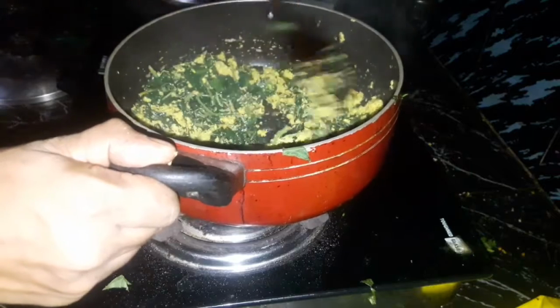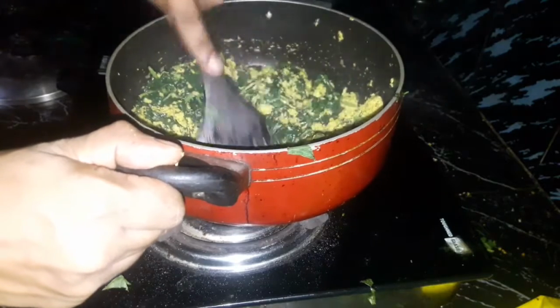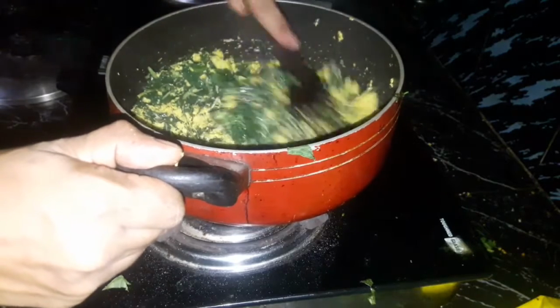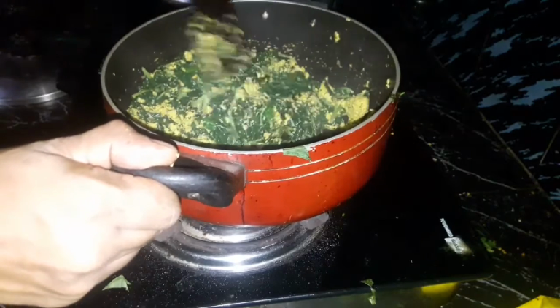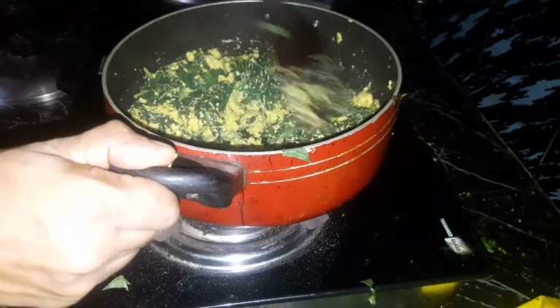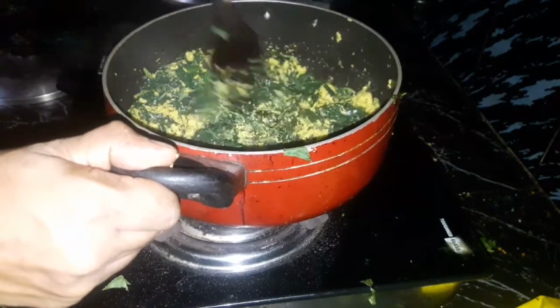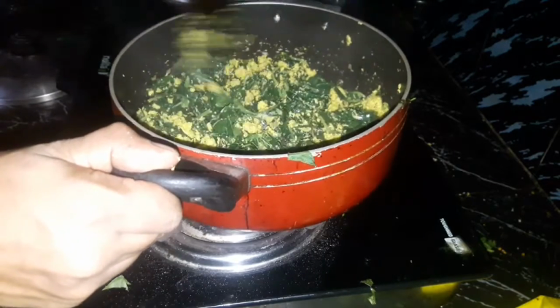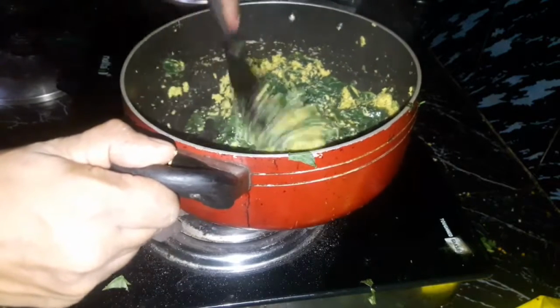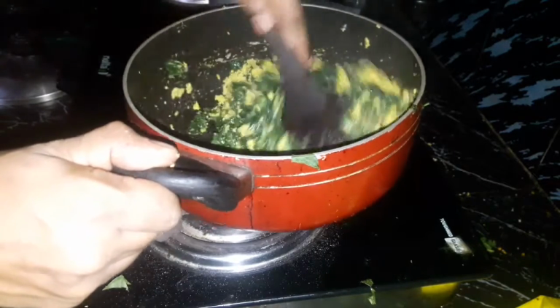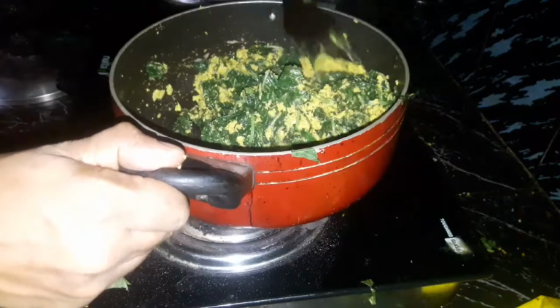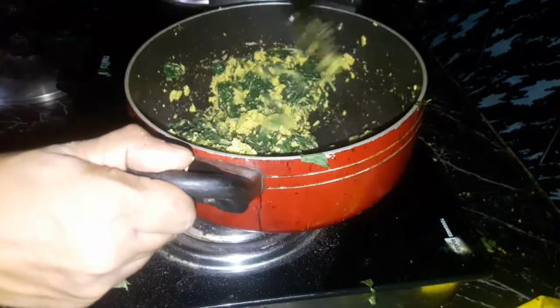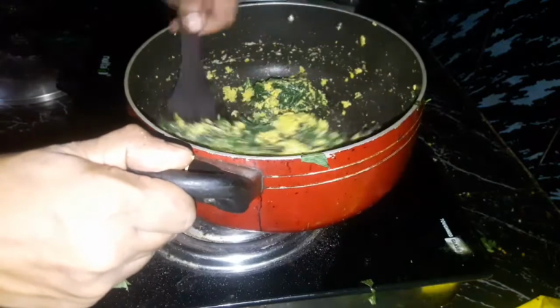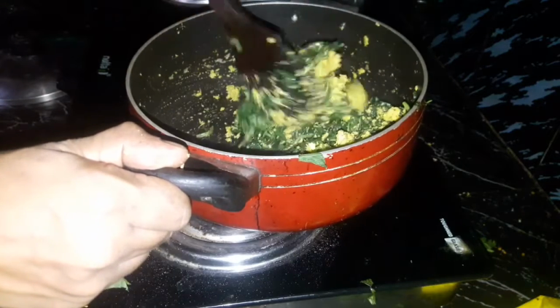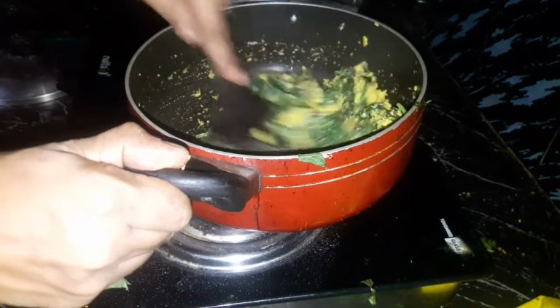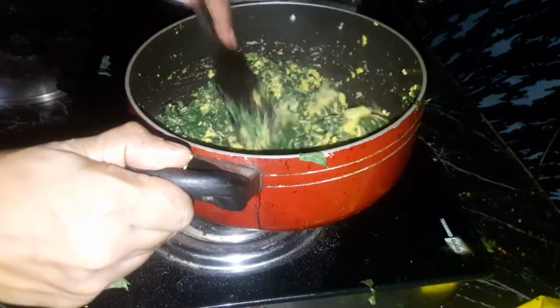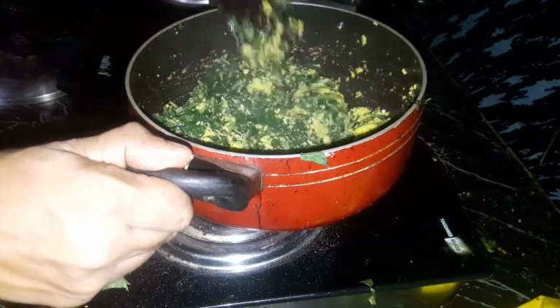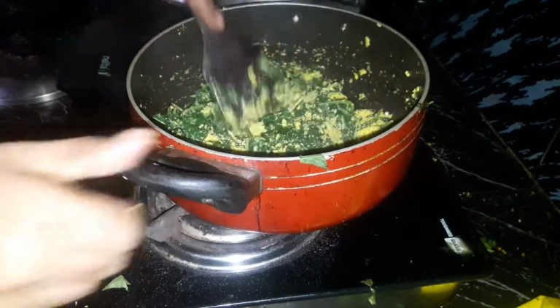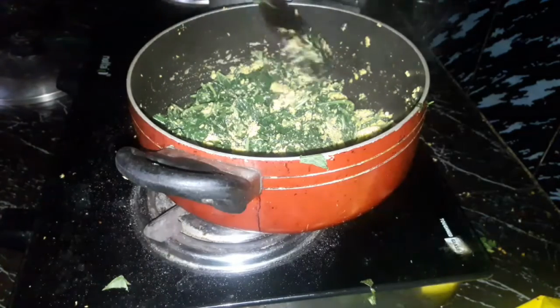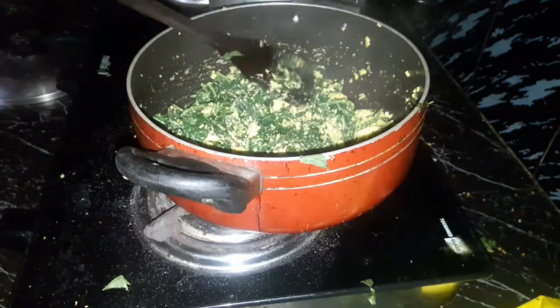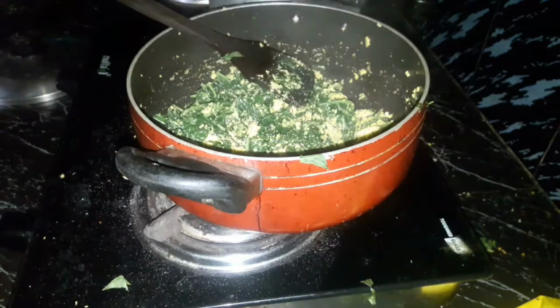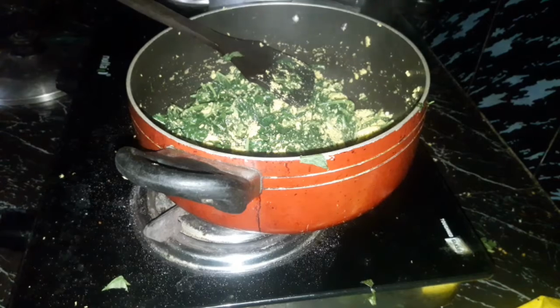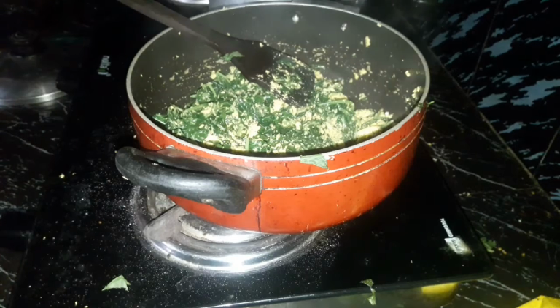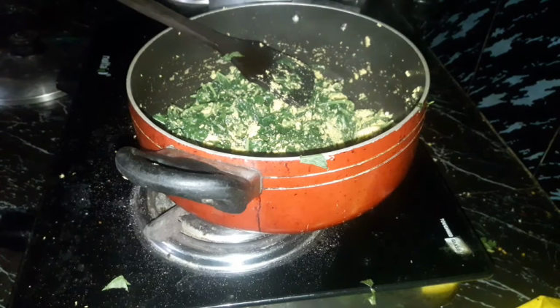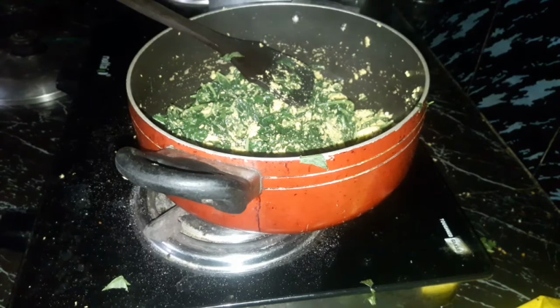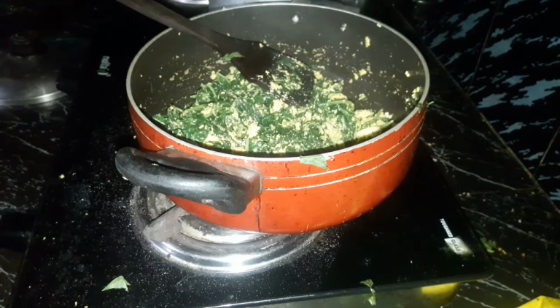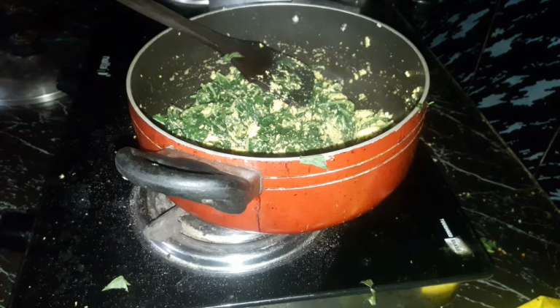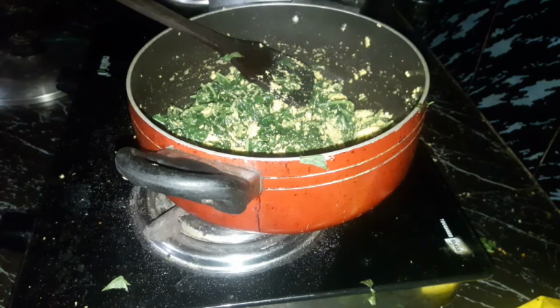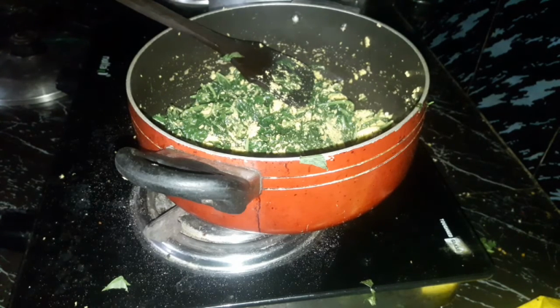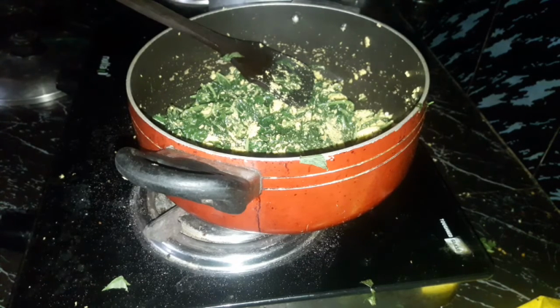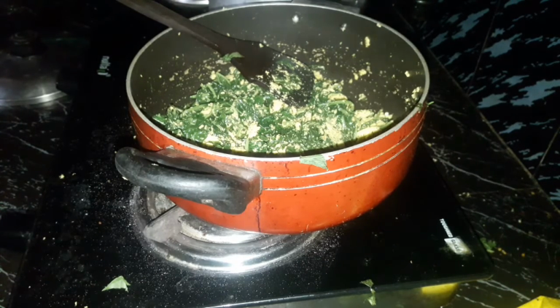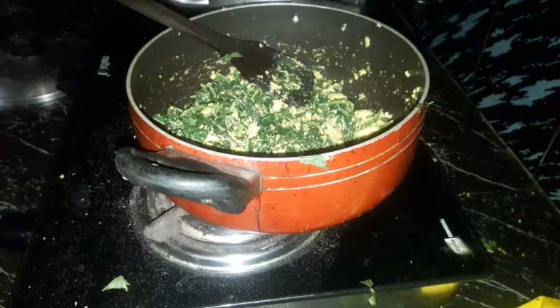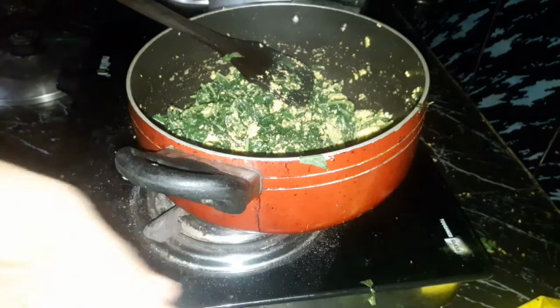Let's take a look at the low flame or high flame. Let's take a look at the next step. The rest of the dough will cut the crack with a little bit.